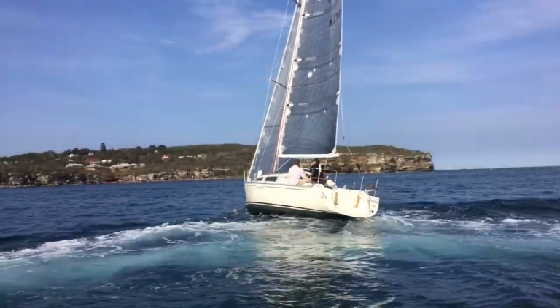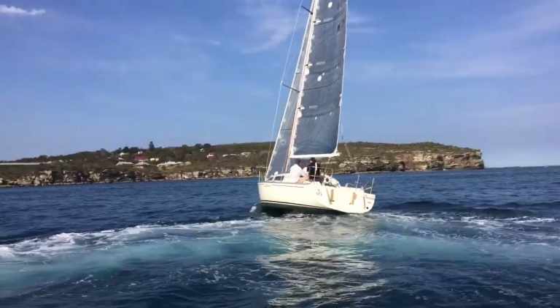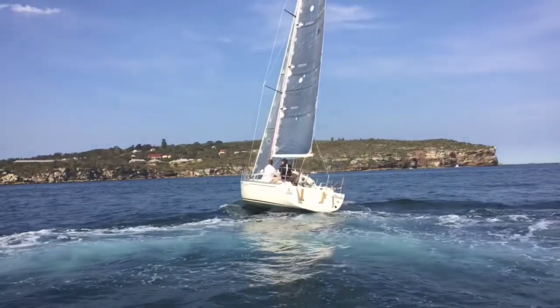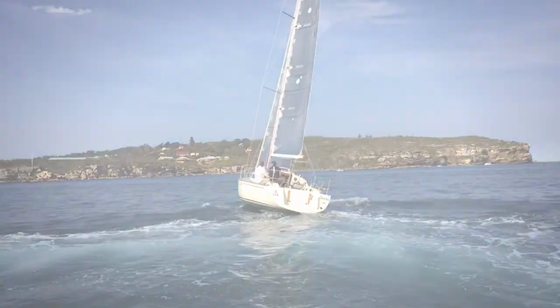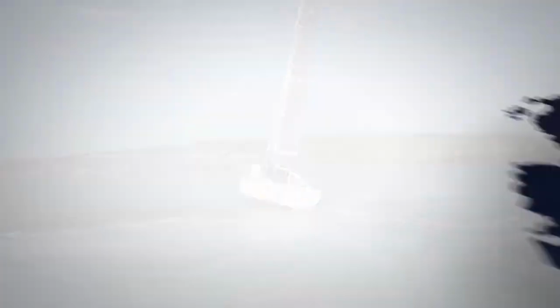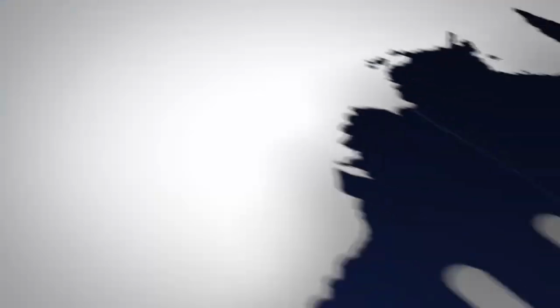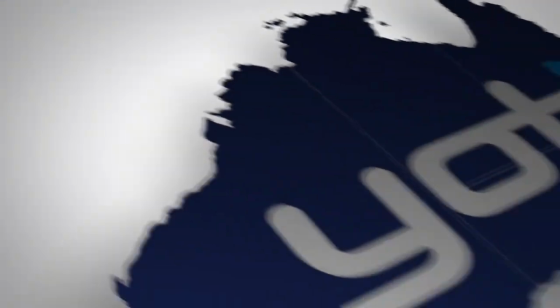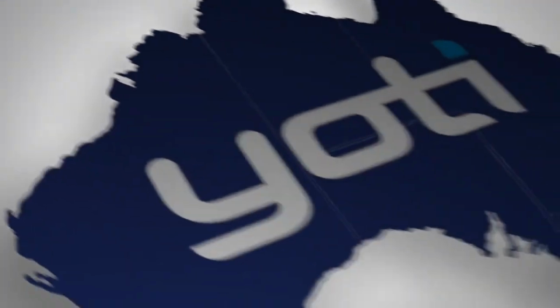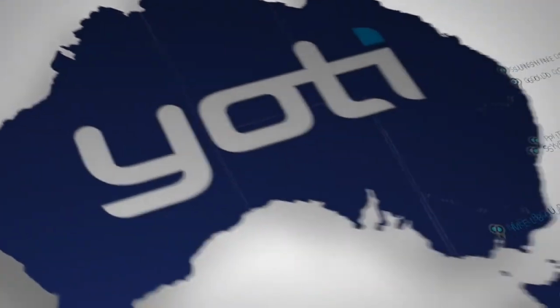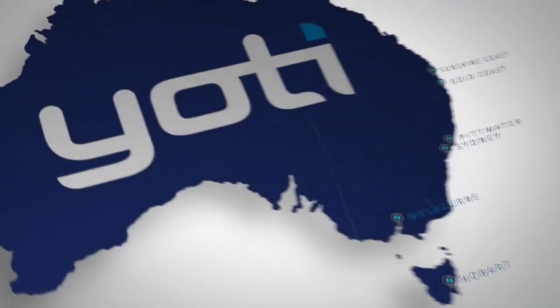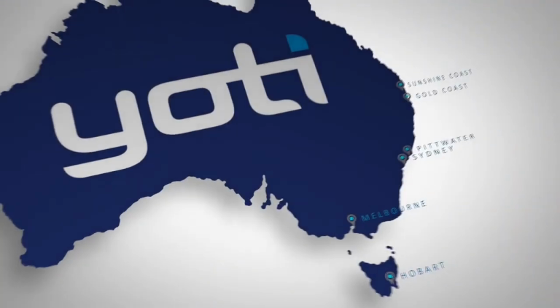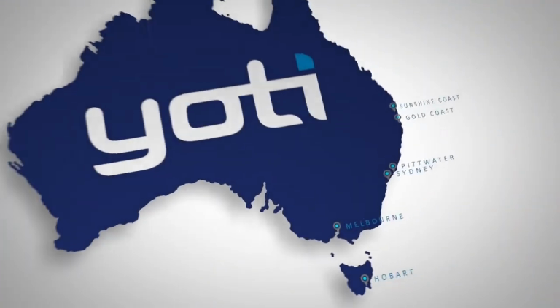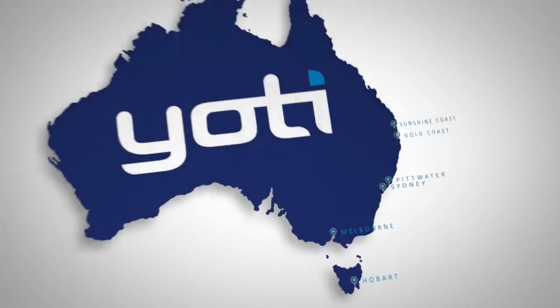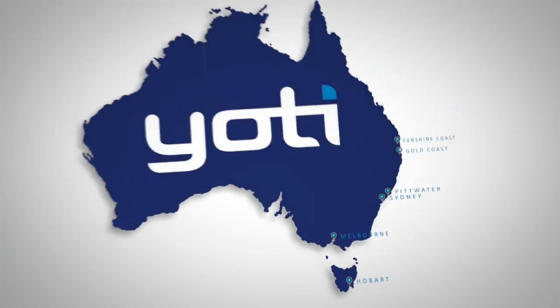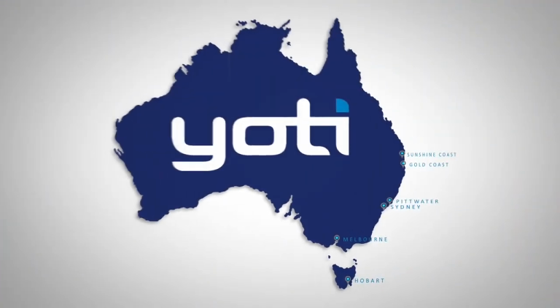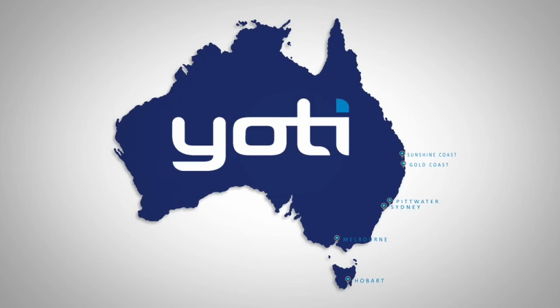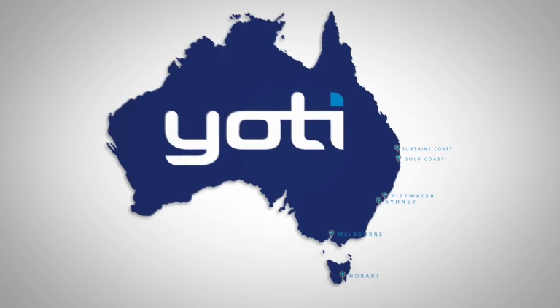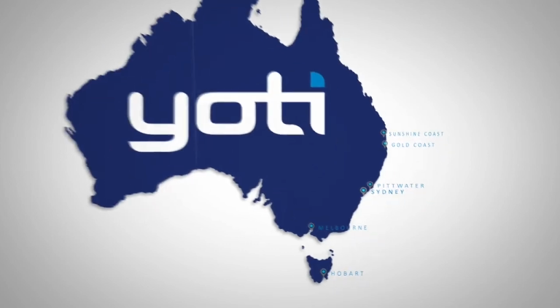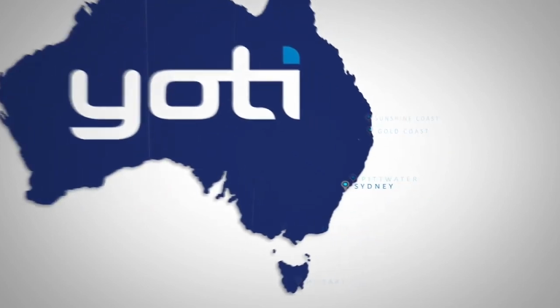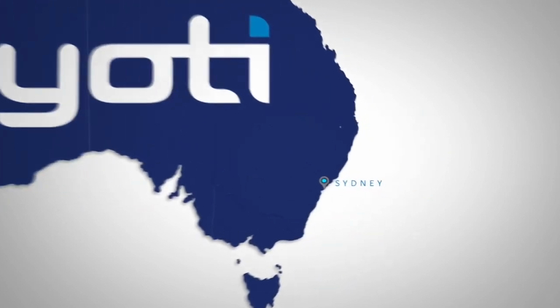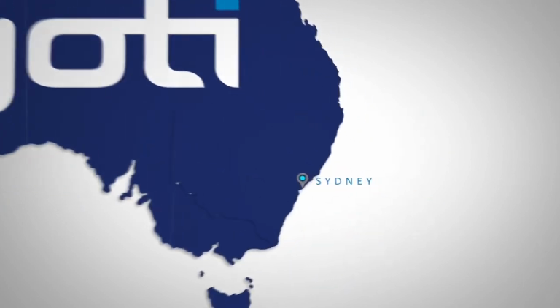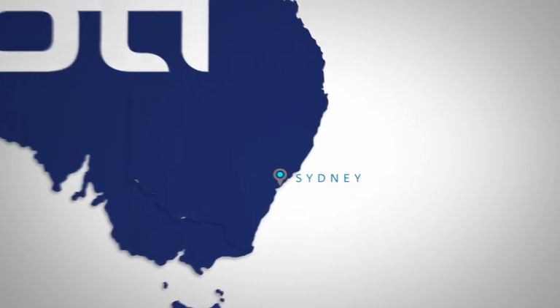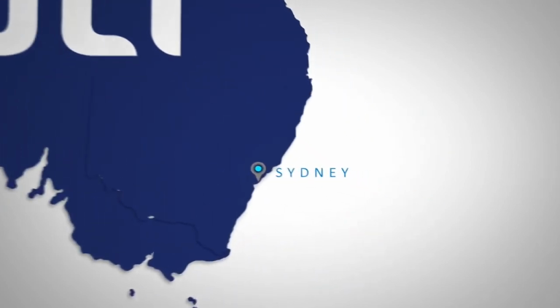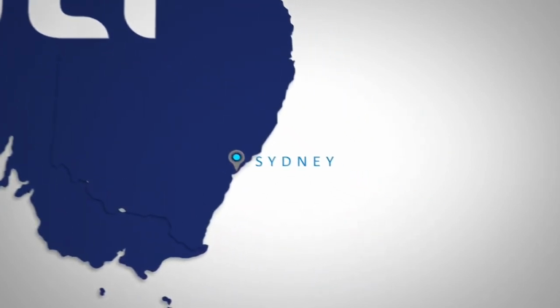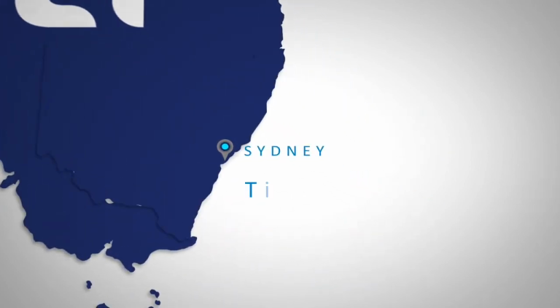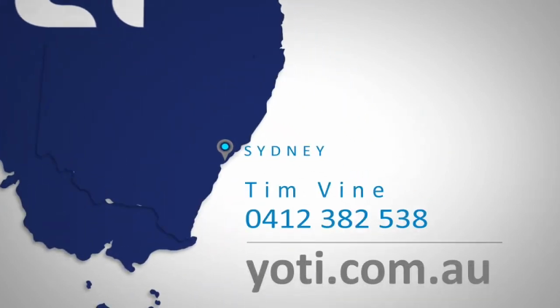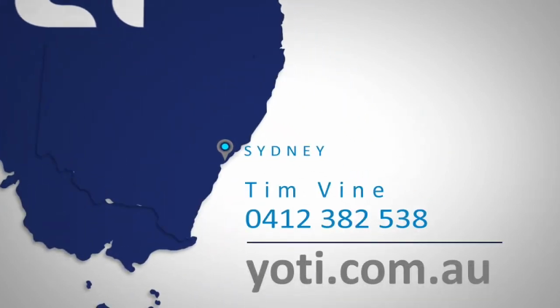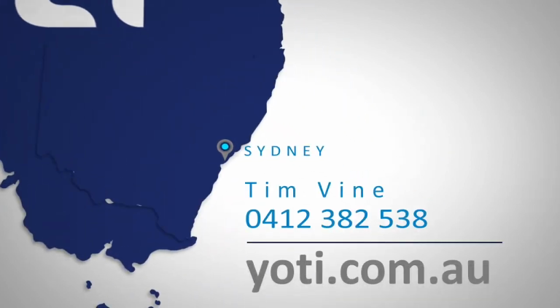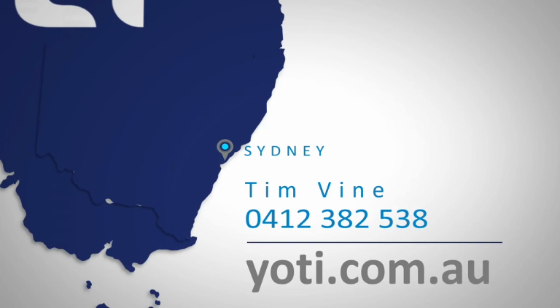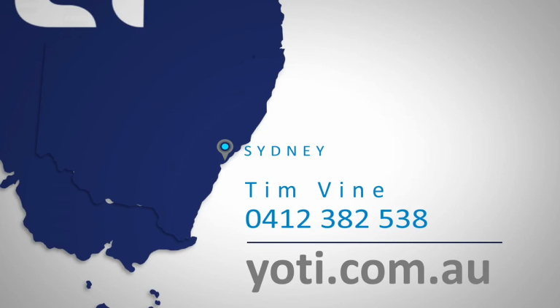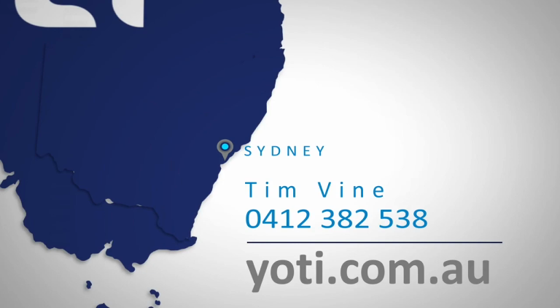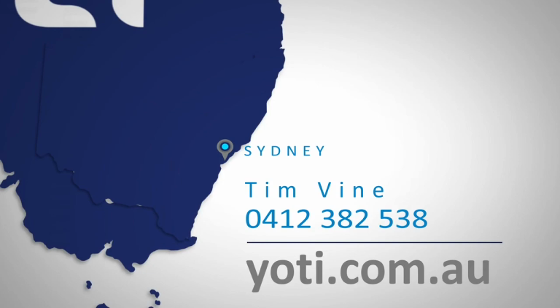Thanks for taking a look at Conquista. She is a Far 36 listed for sale exclusively with Yachty on Sydney Harbour. Do give Tim Vine a call on the number coming up on your screen — we'd love to offer you some more information and get you on board. Thanks again.